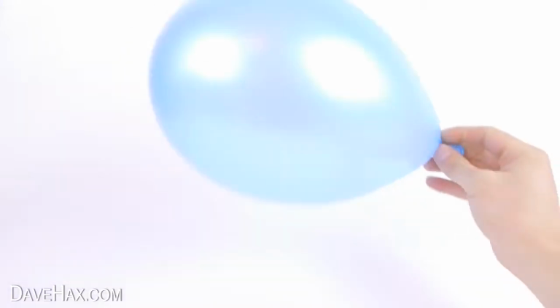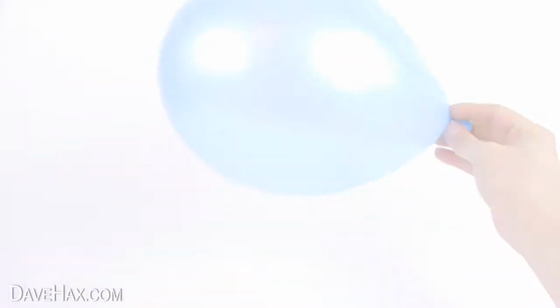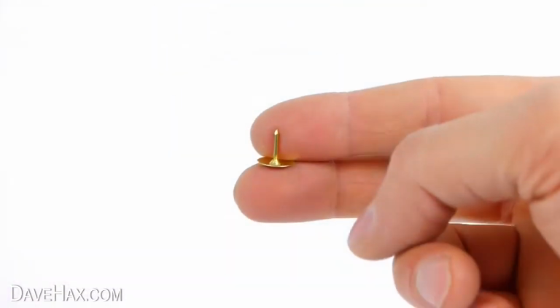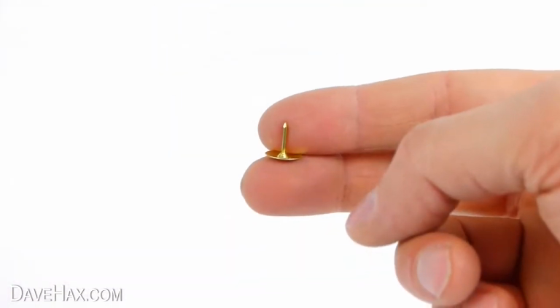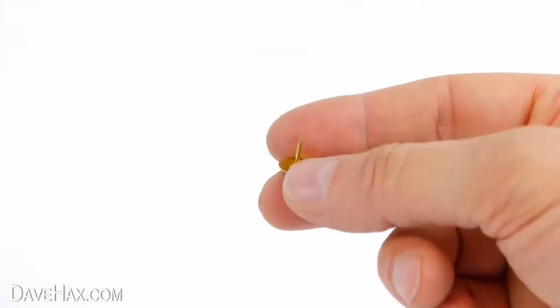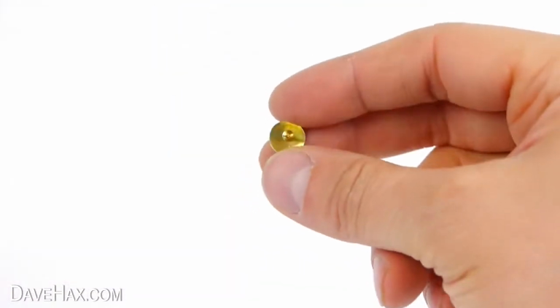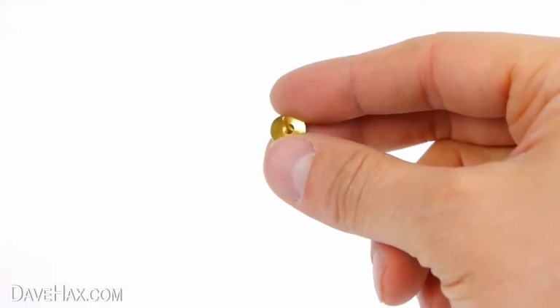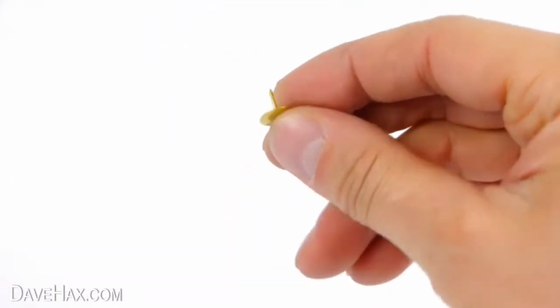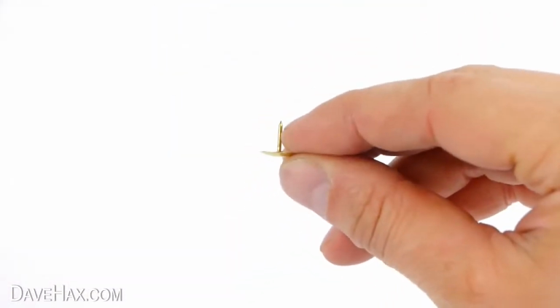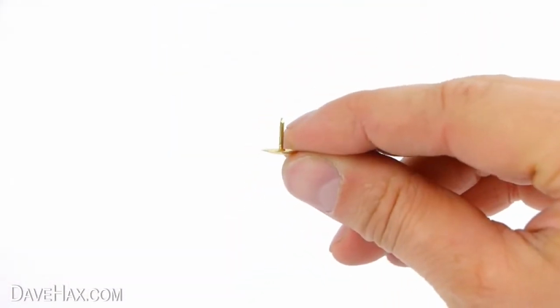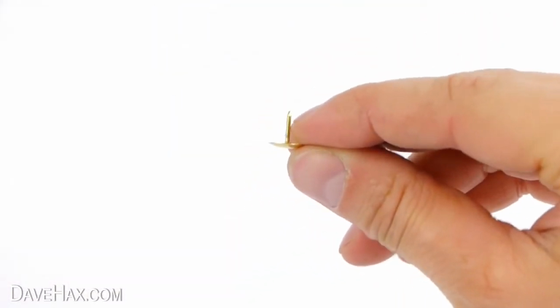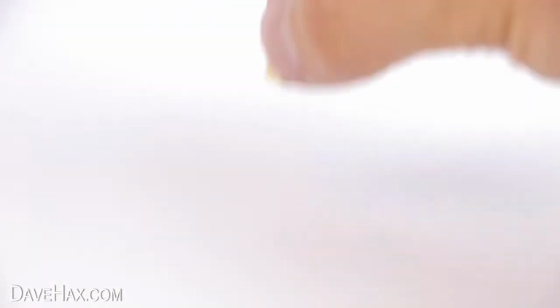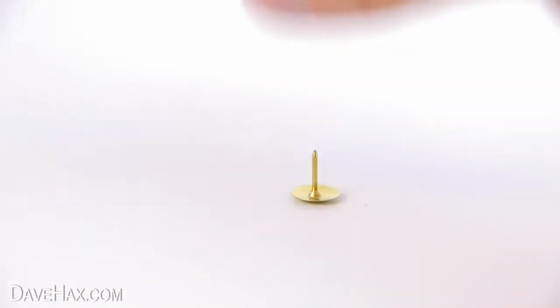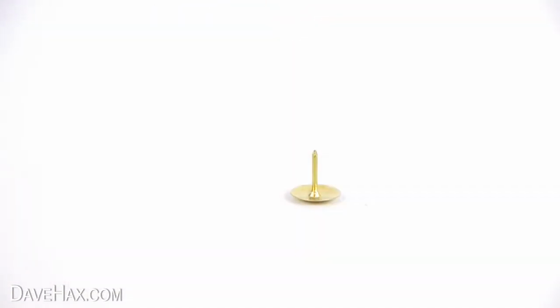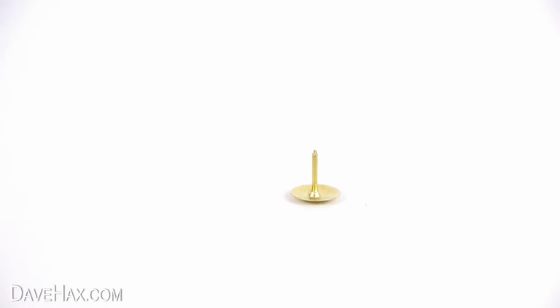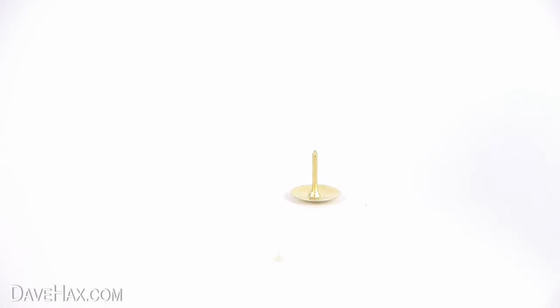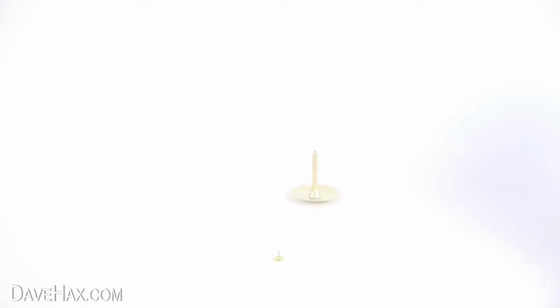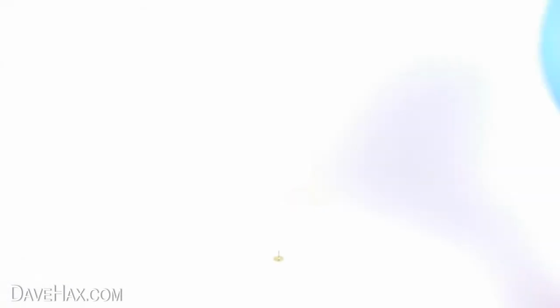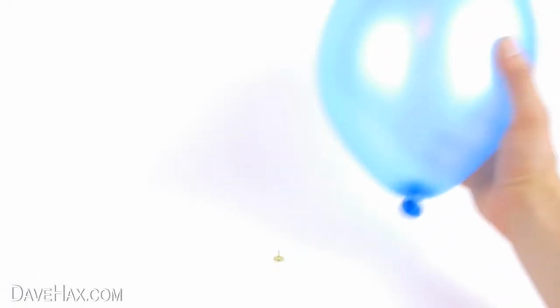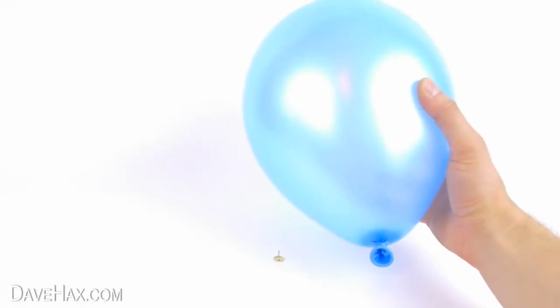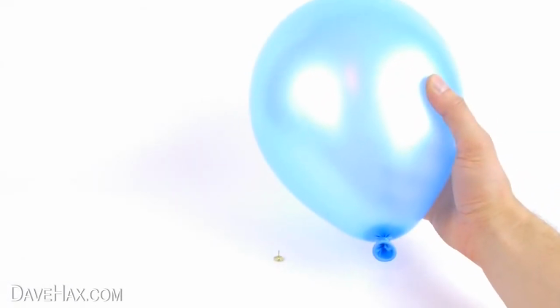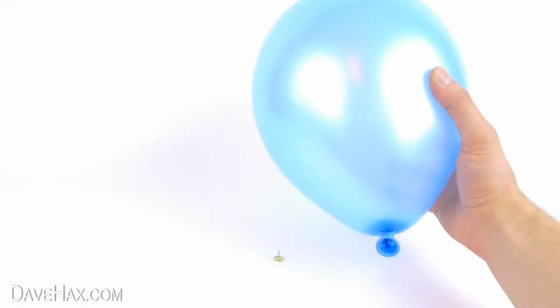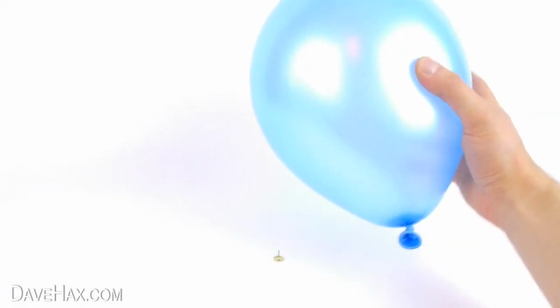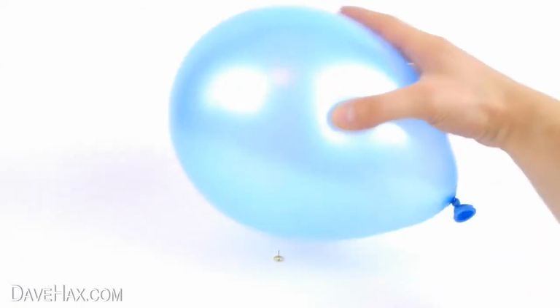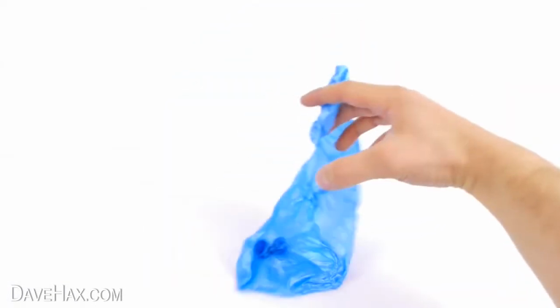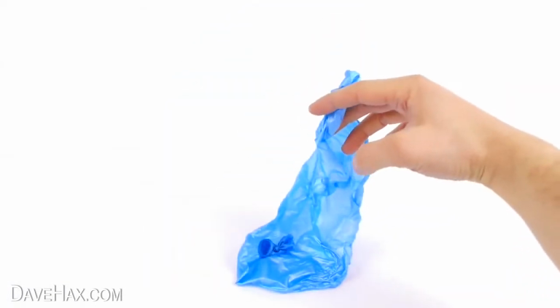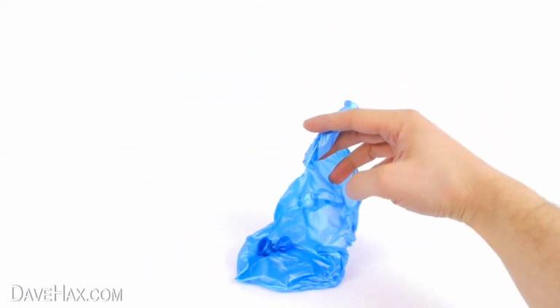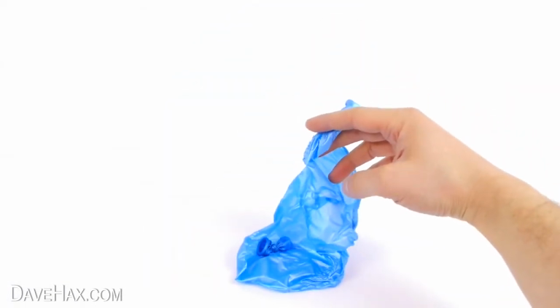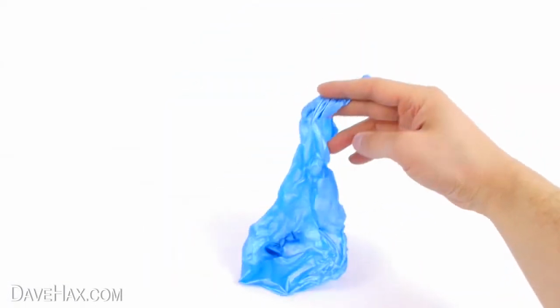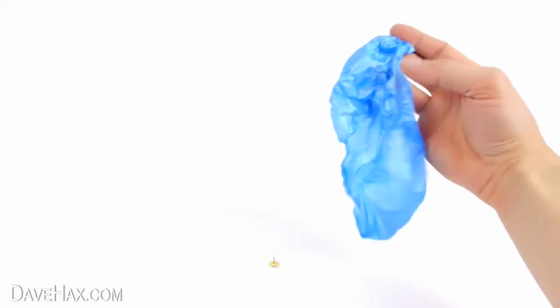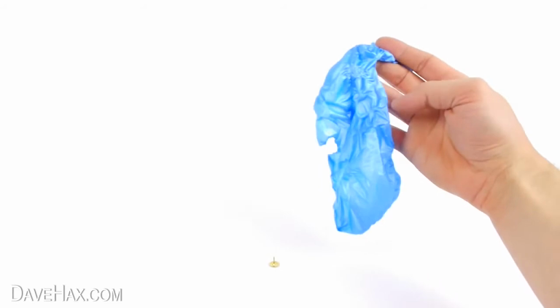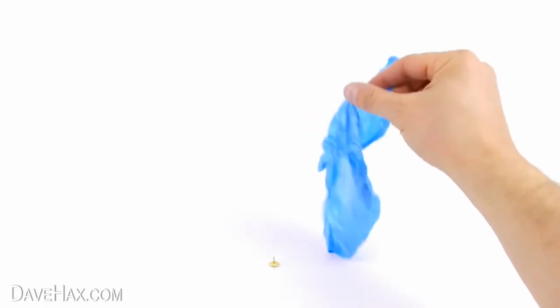Next take a pin like this and place it on the table. Then take your balloon and see what happens when you put it on the pin. As expected it pops straight away.